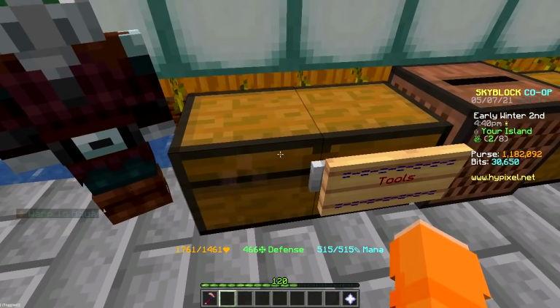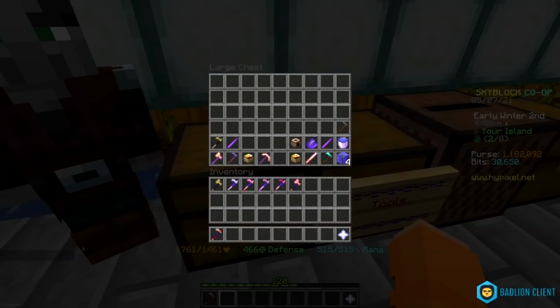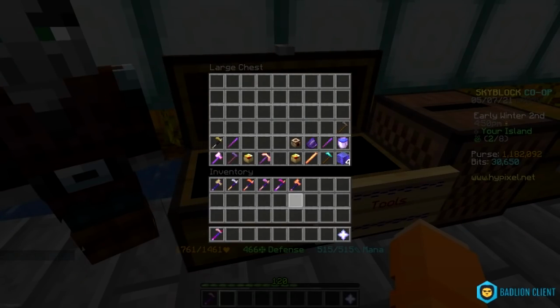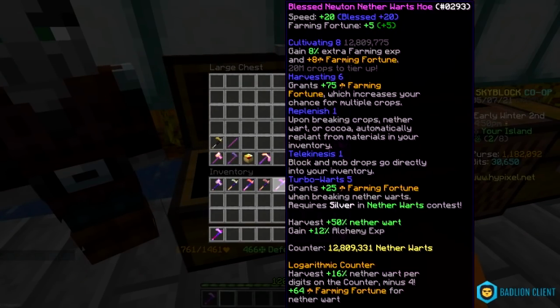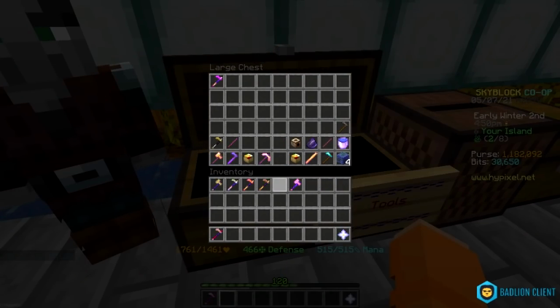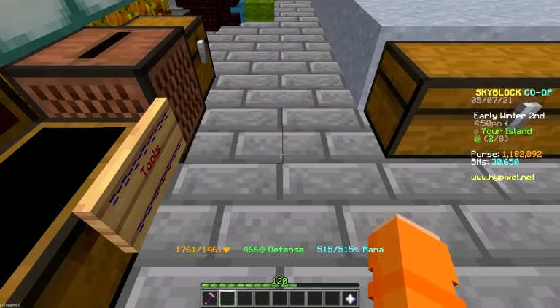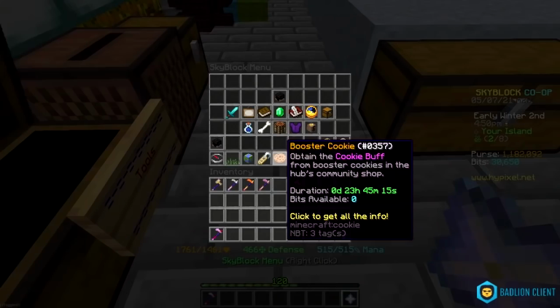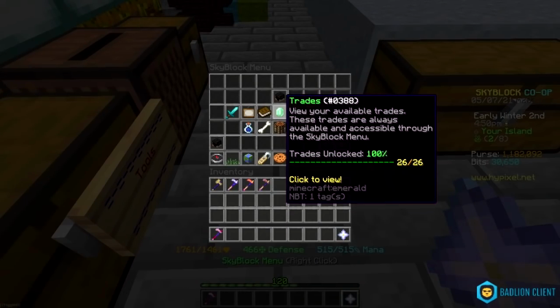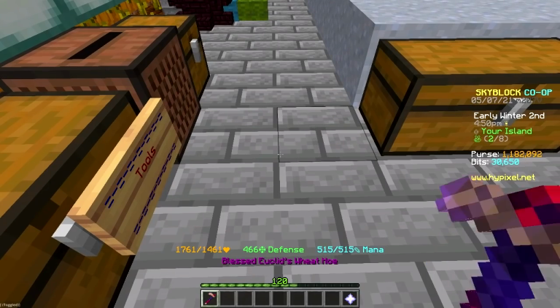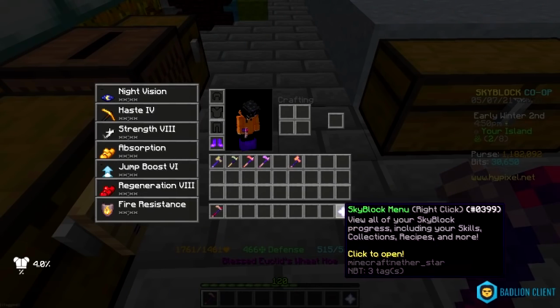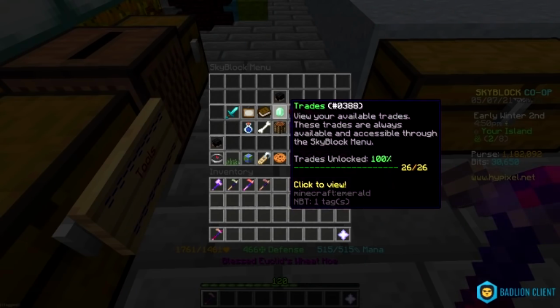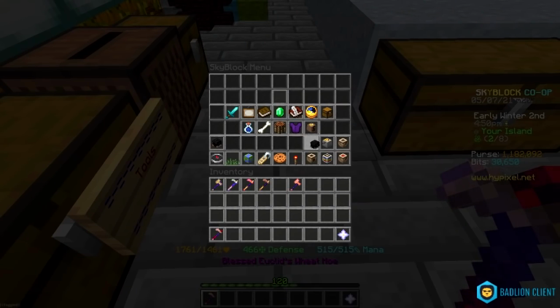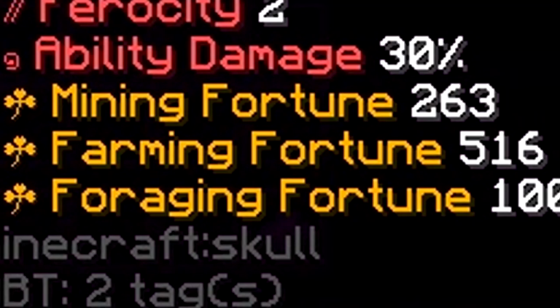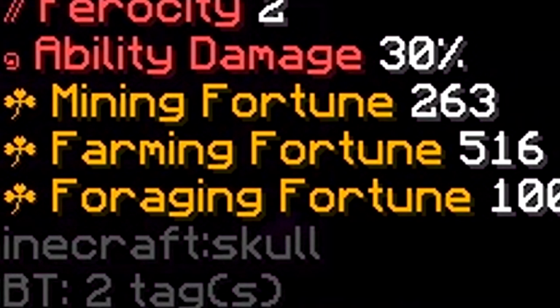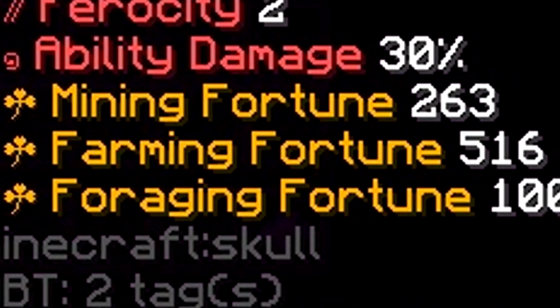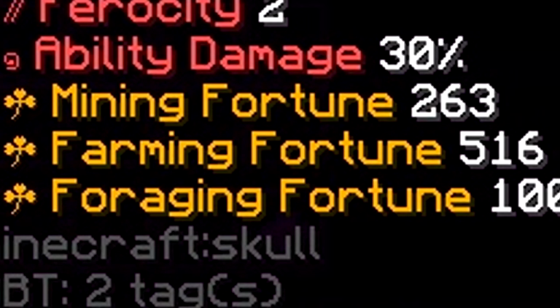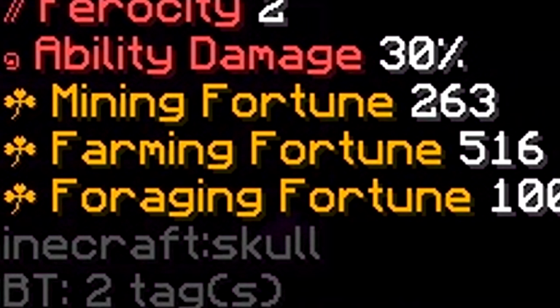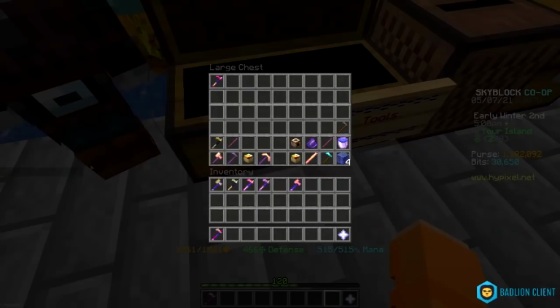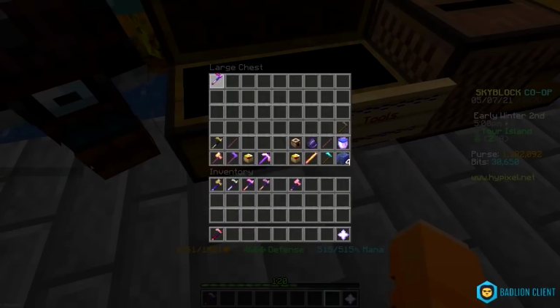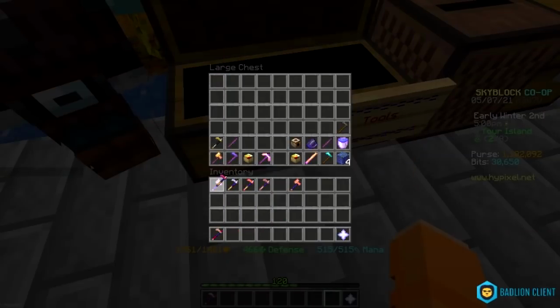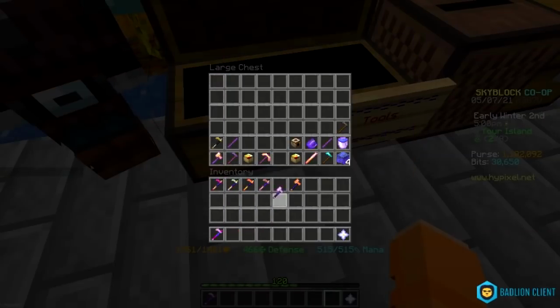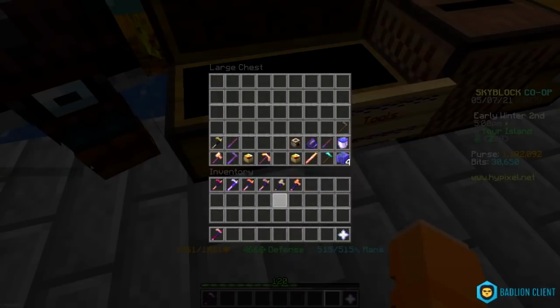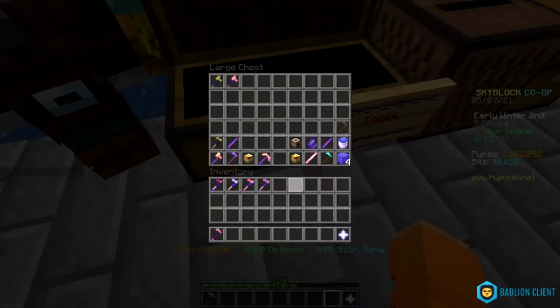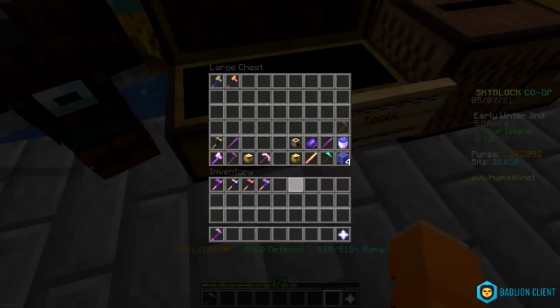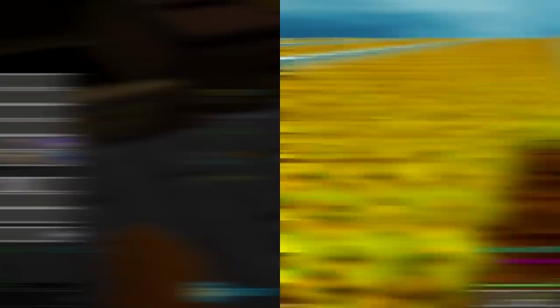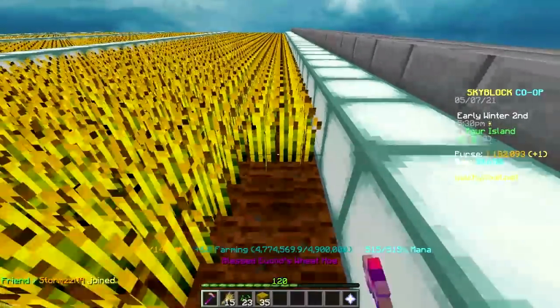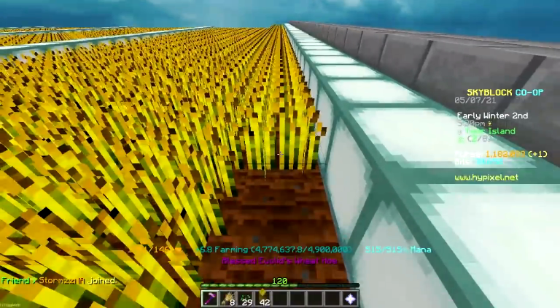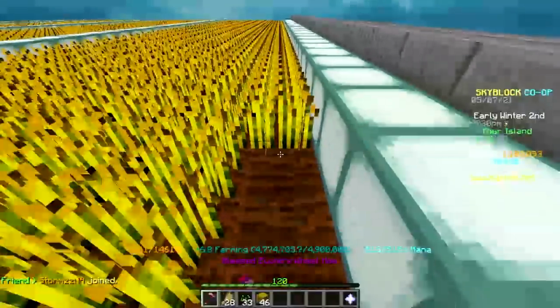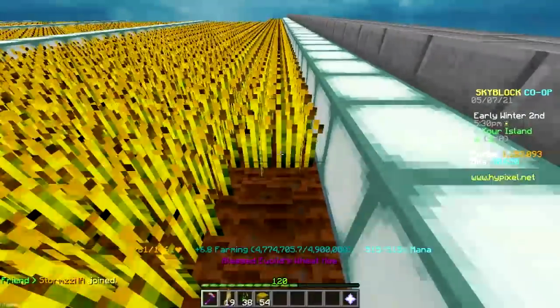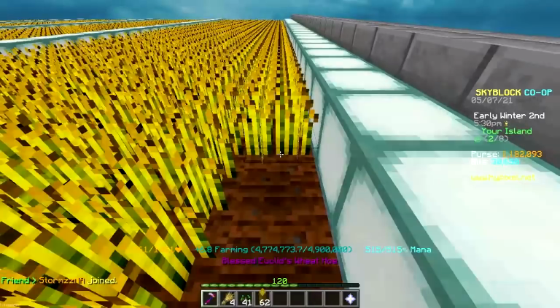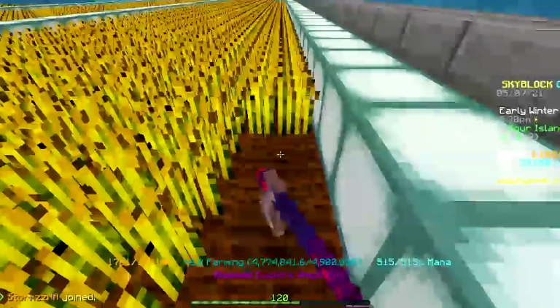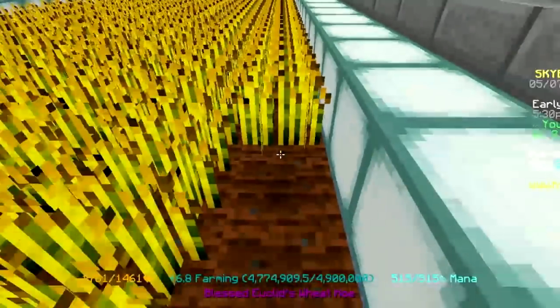It might be the axes, so I'm just gonna put a hoe away. And if it goes down, then it's the axes. Yeah, it's 516, so it is the axe. So I'm just gonna get my hoes on me and put away the axes. I just got an extra 20 farming fortune for free, so I'll take it.